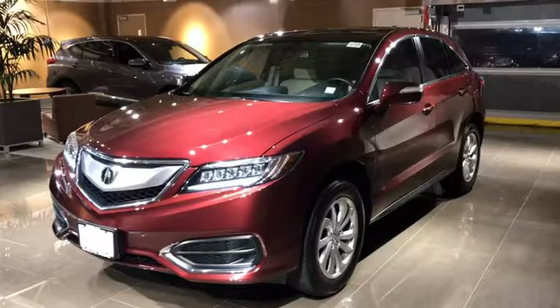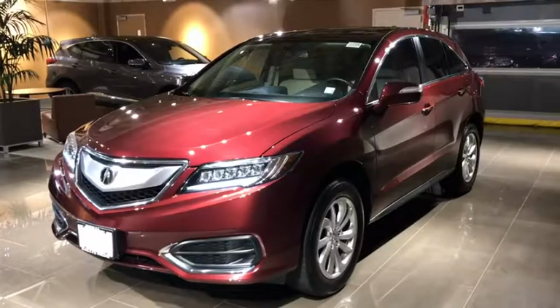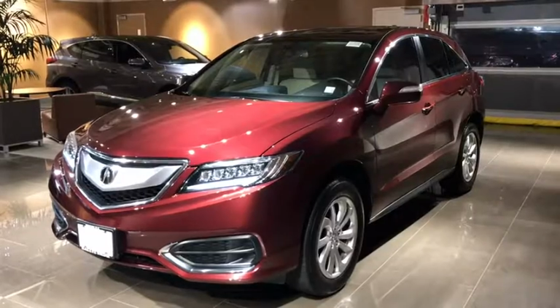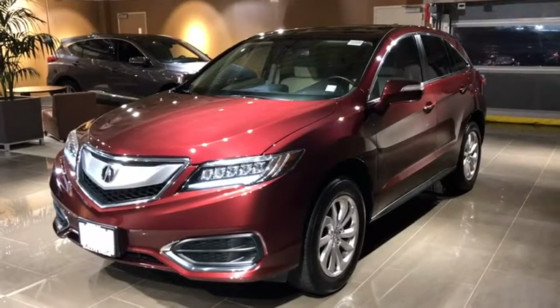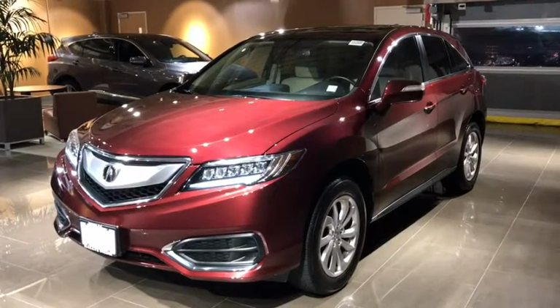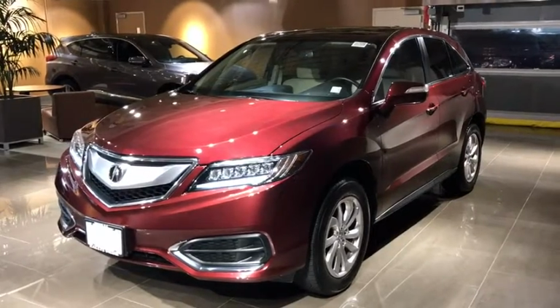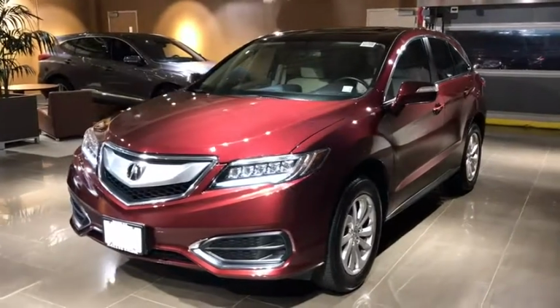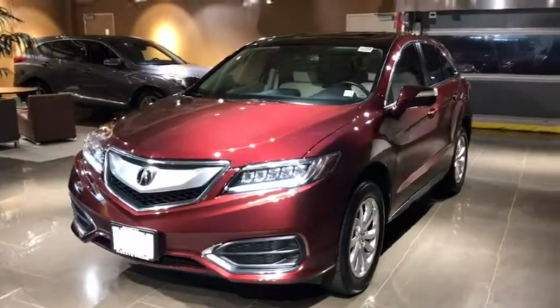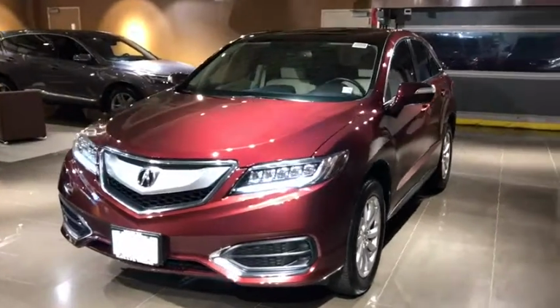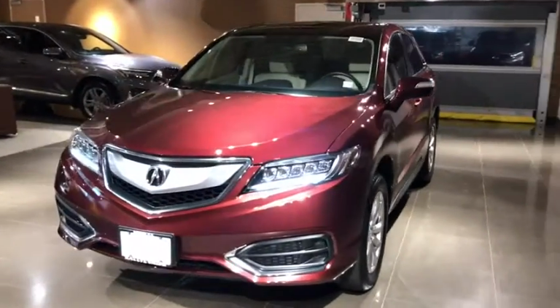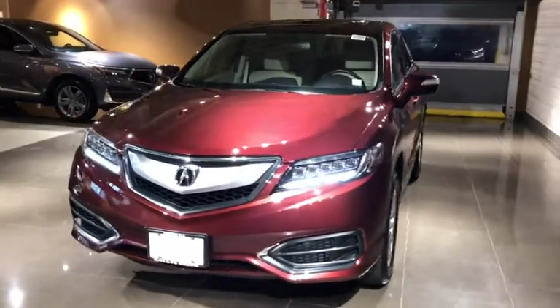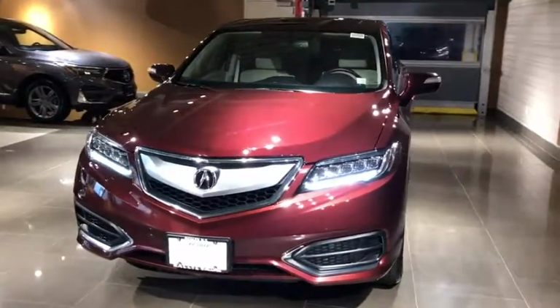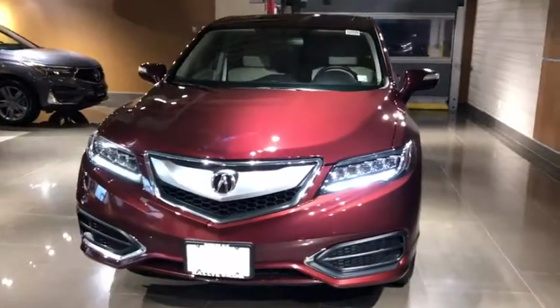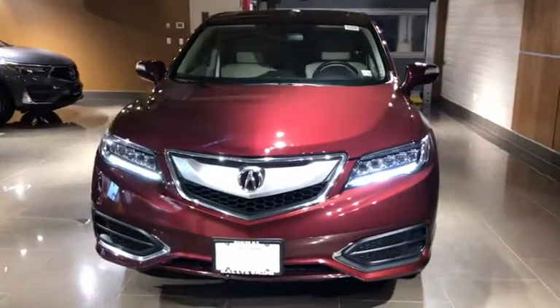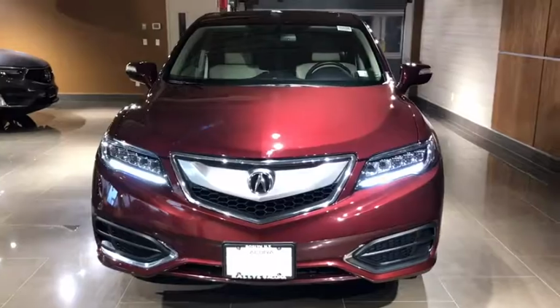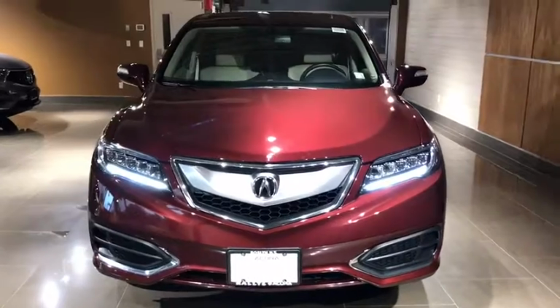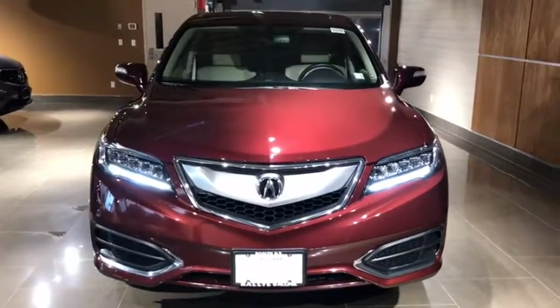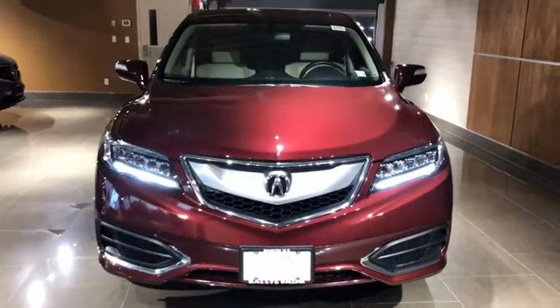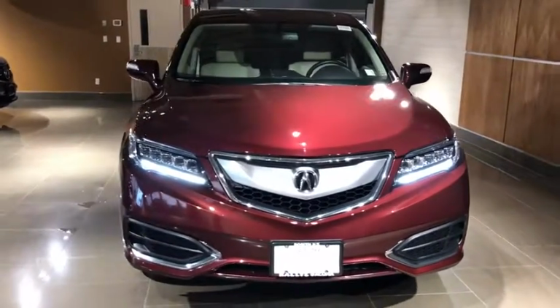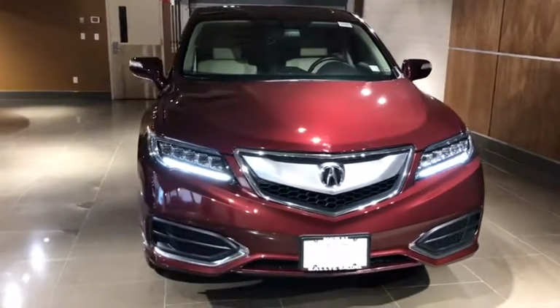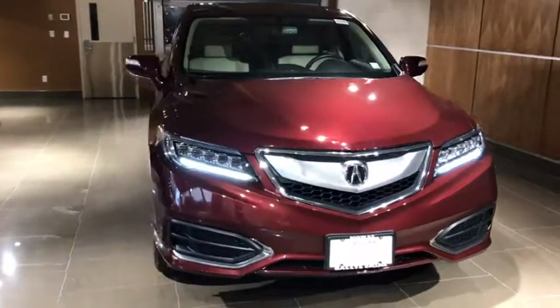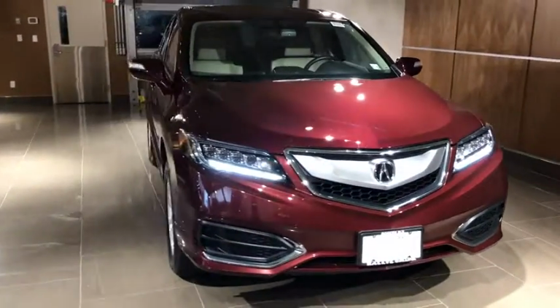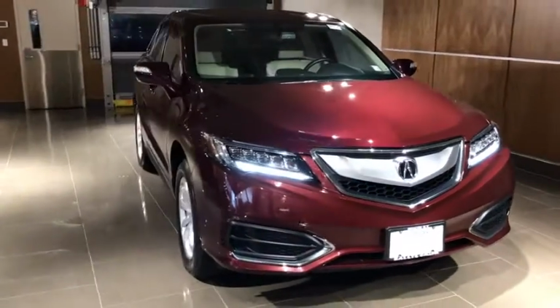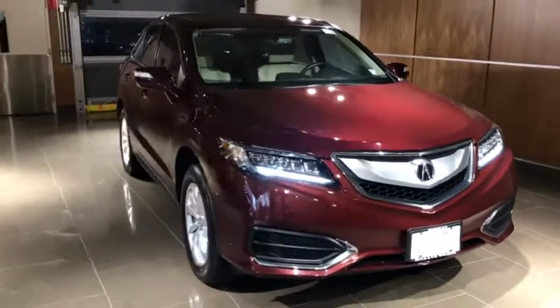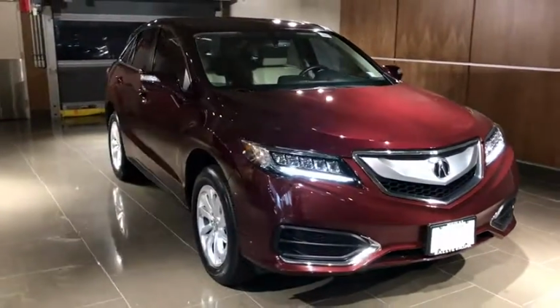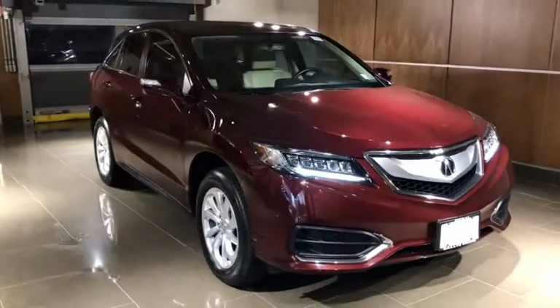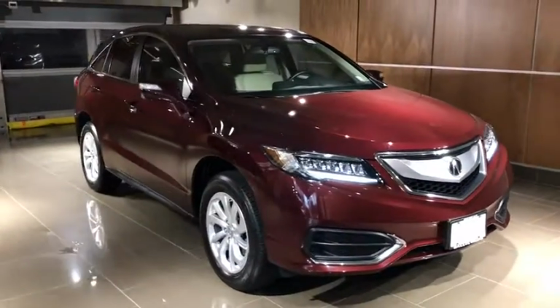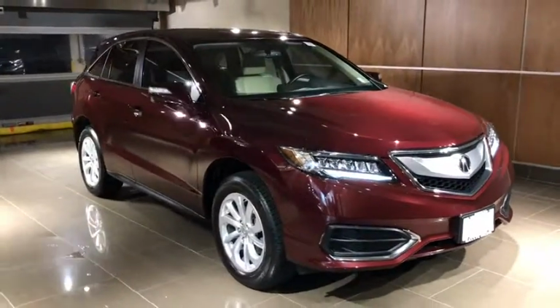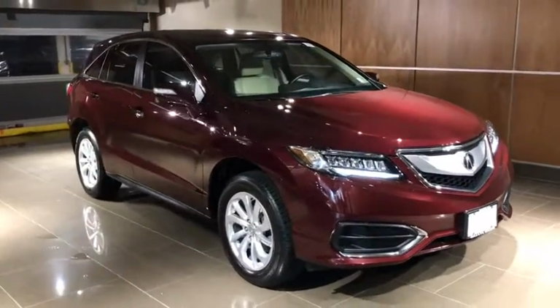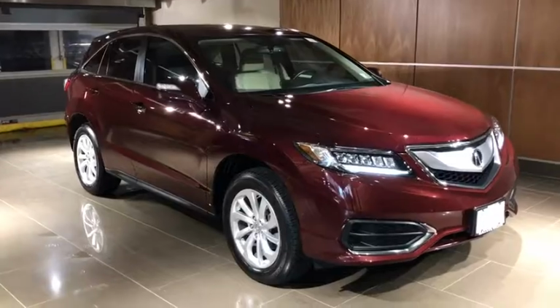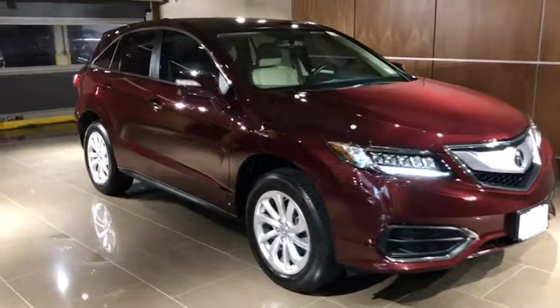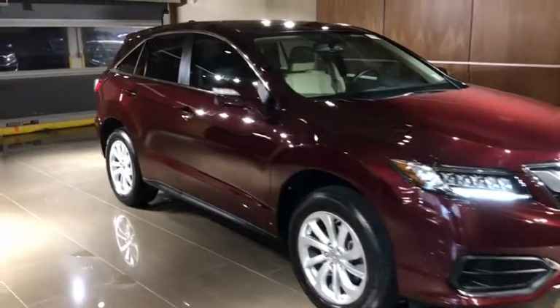The 2017 Acura RDX. Viewed as Acura's answer to BMW's sporty X3, the RDX offers a stylish interior, plenty of sport, and a nice amount of utility.